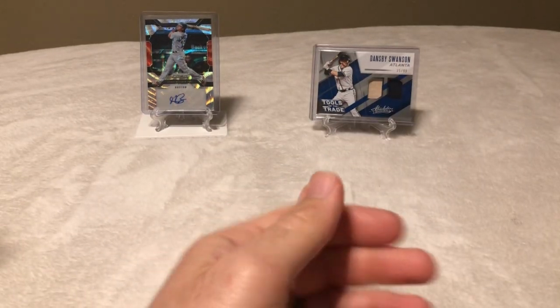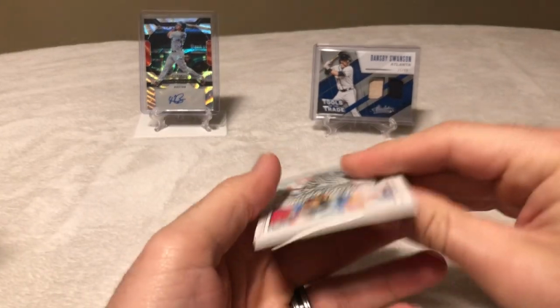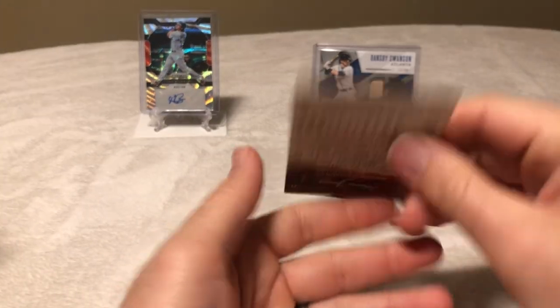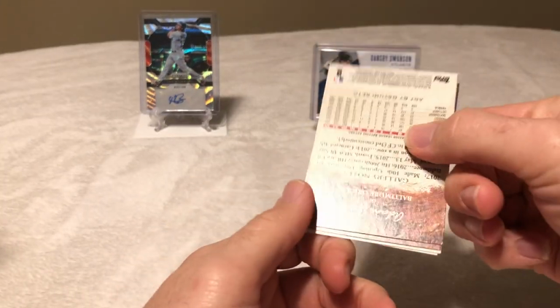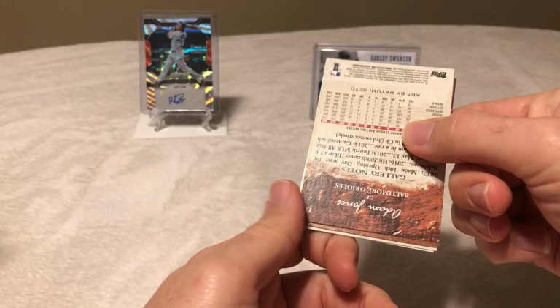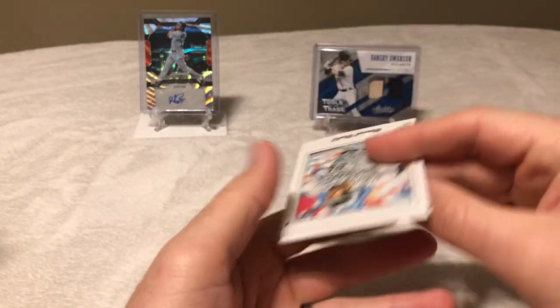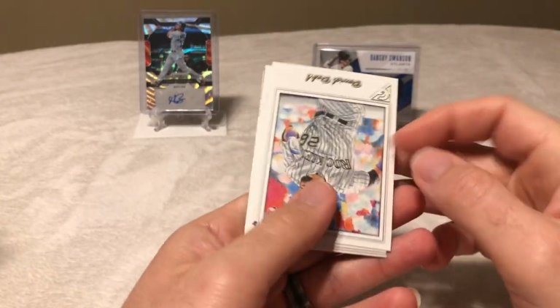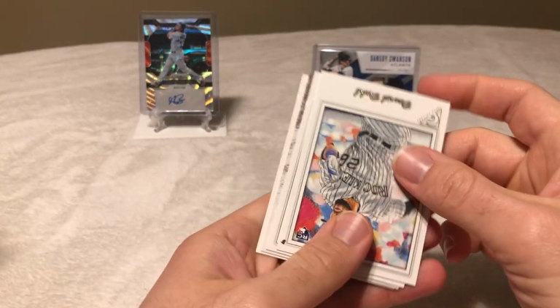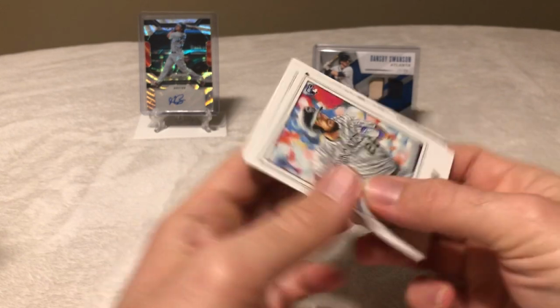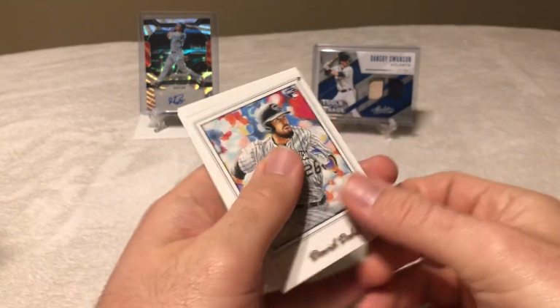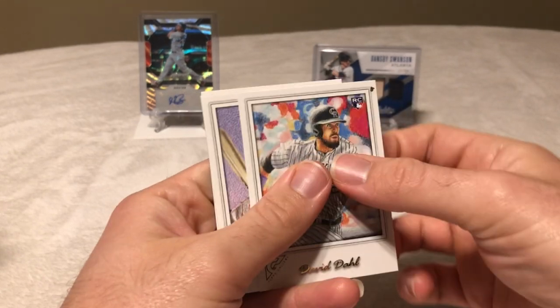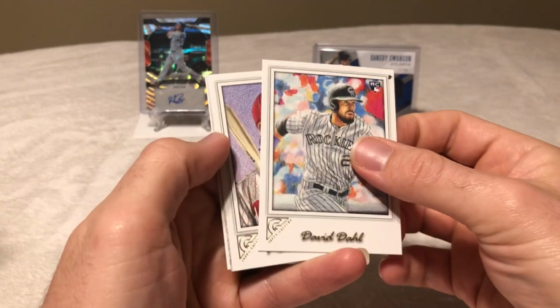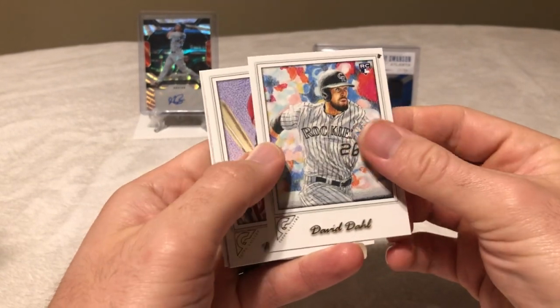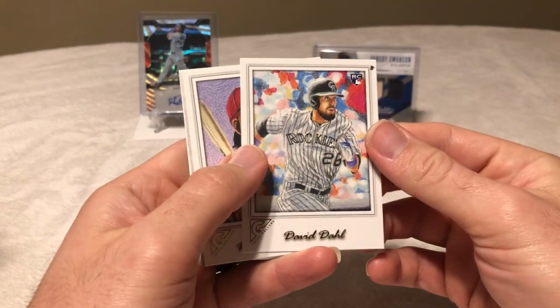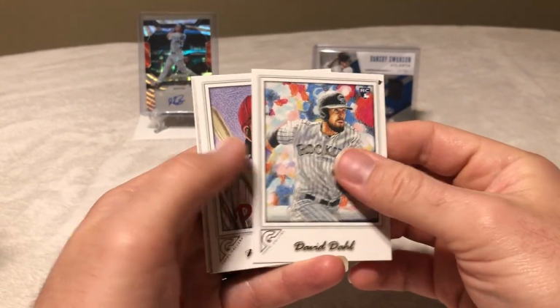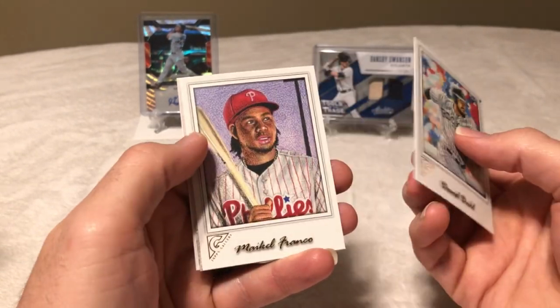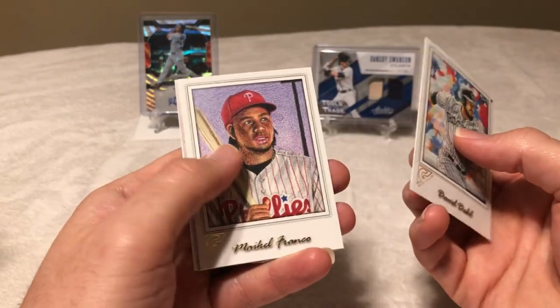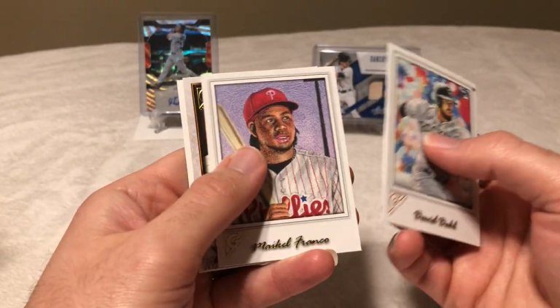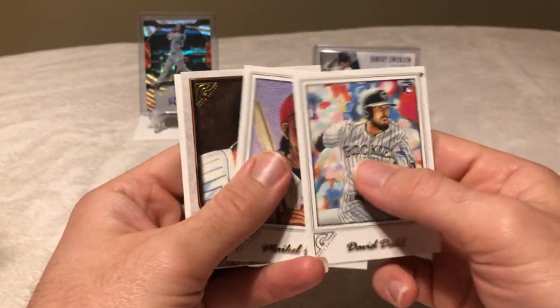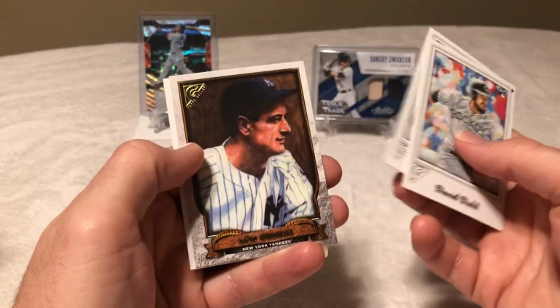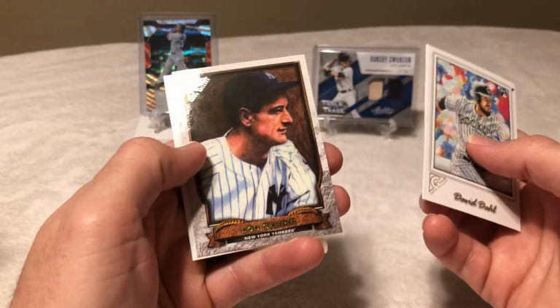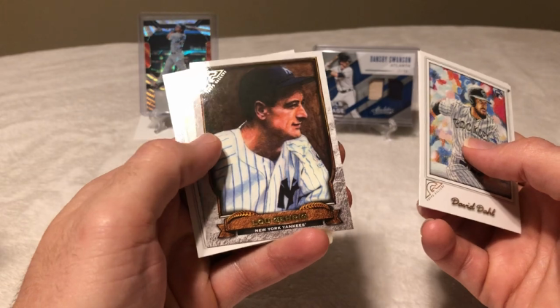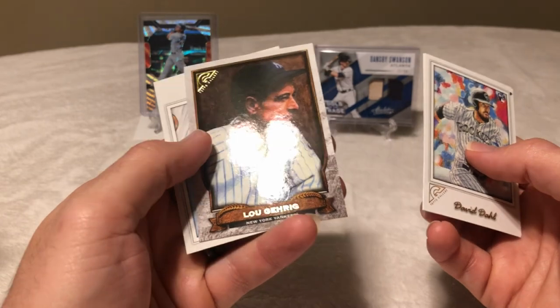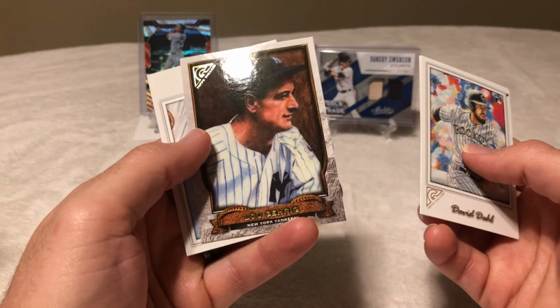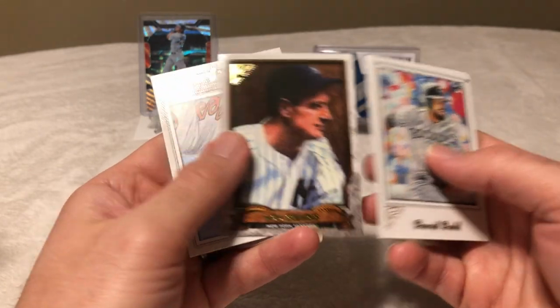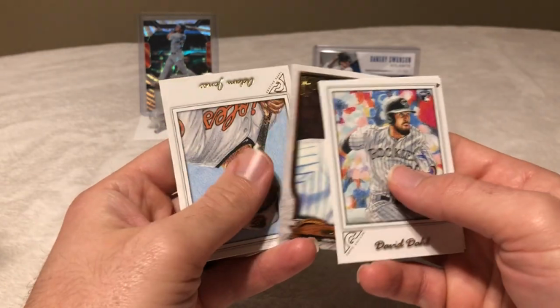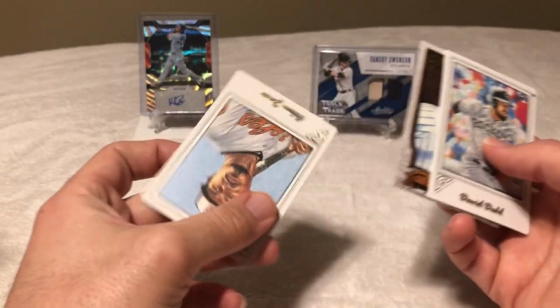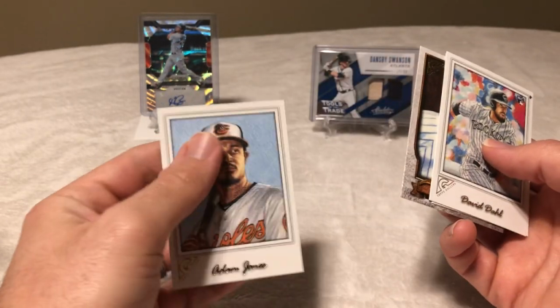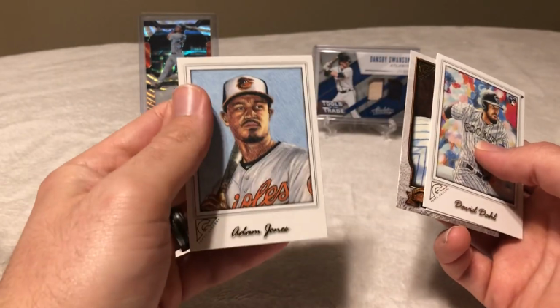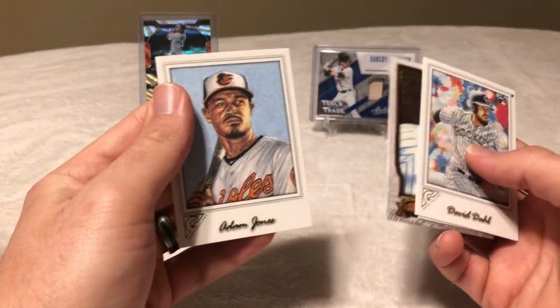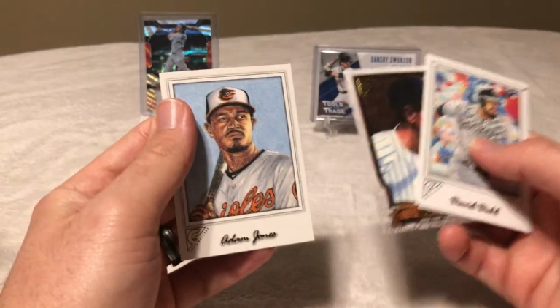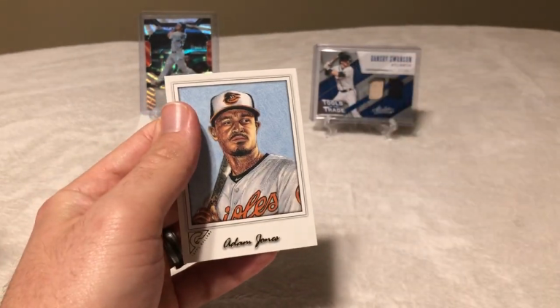These cards are all over the place. David Dahl rookie, Mike Alfranco. Oh nice — Lou Gehrig. And Adam Jones.